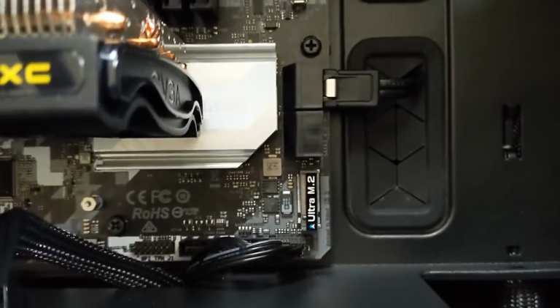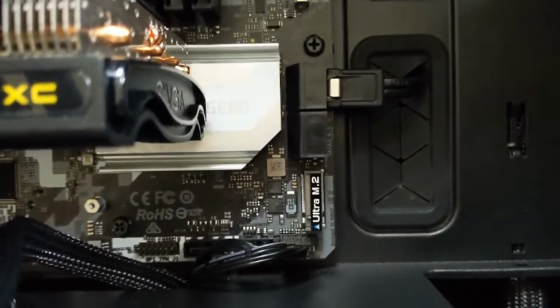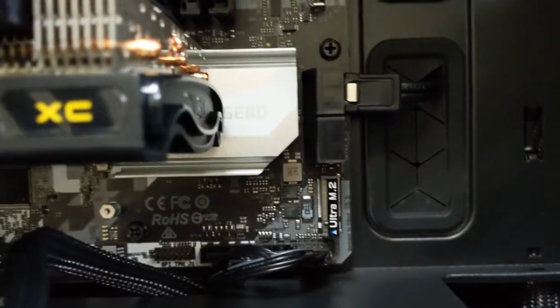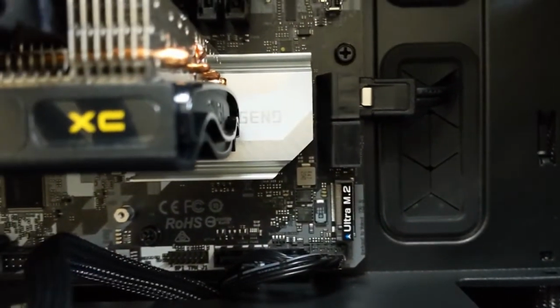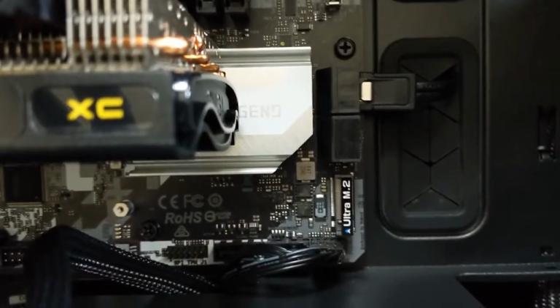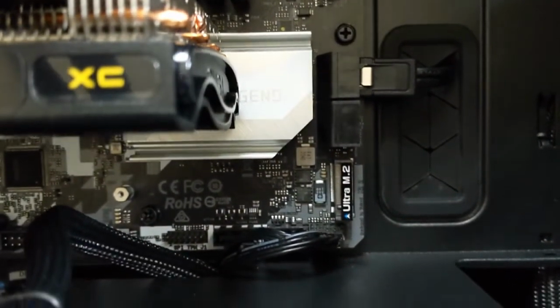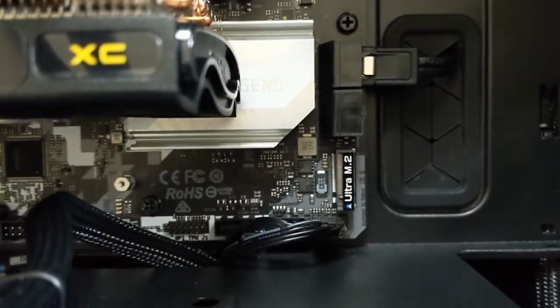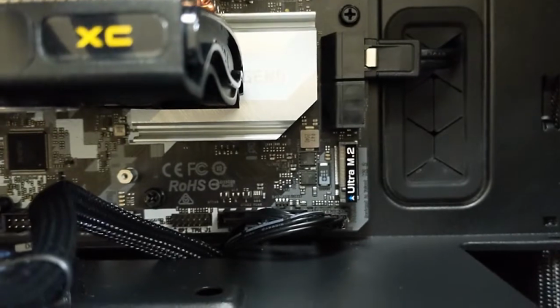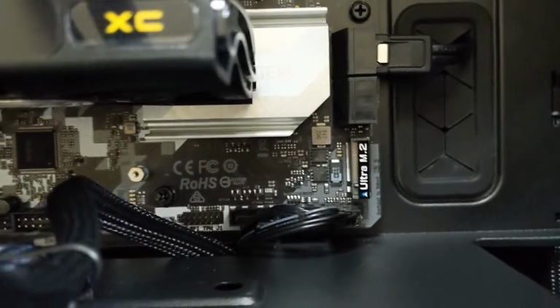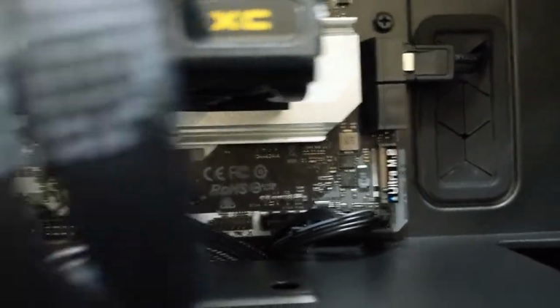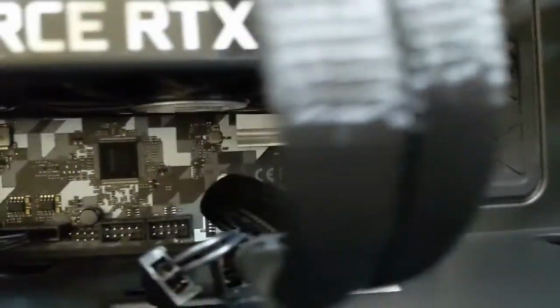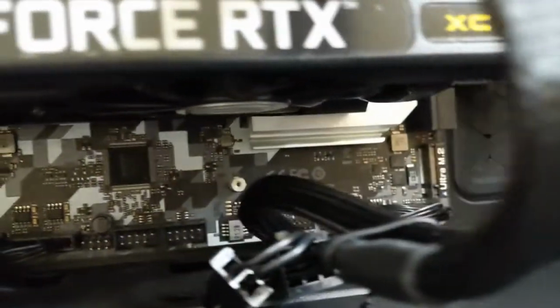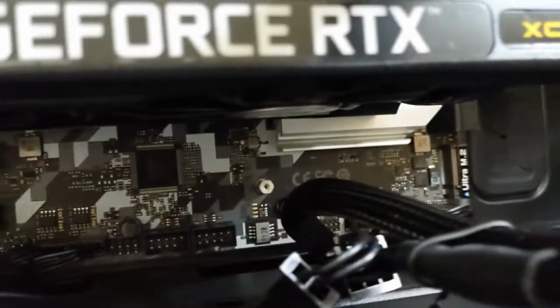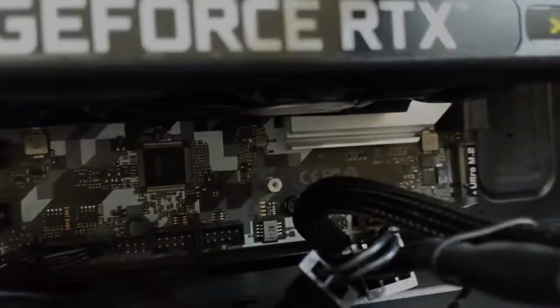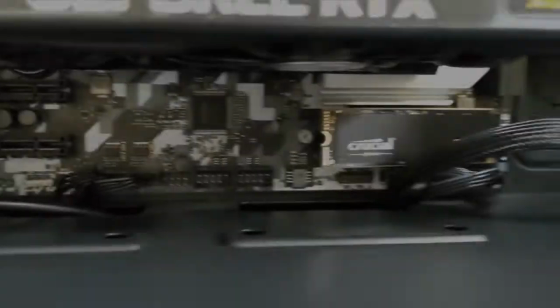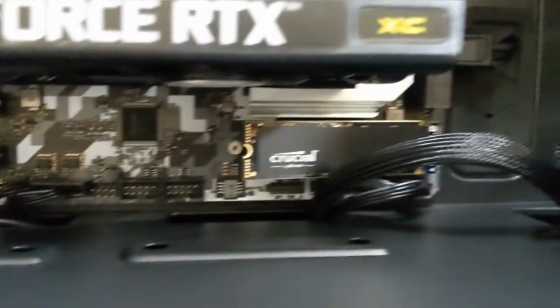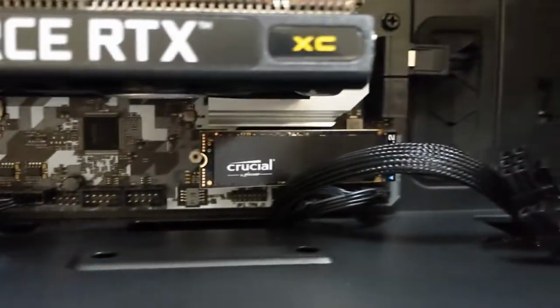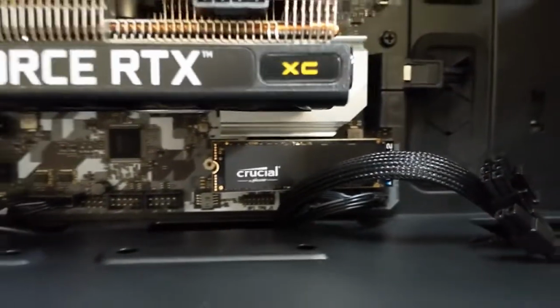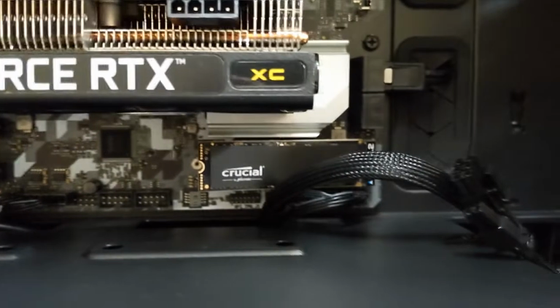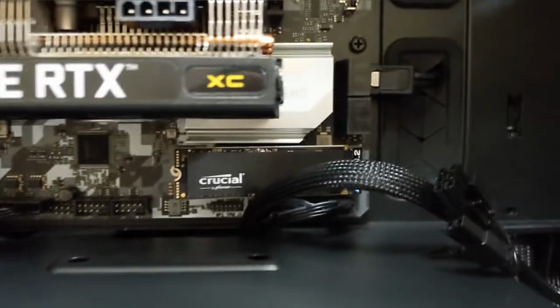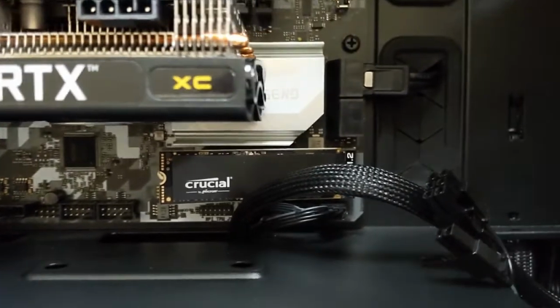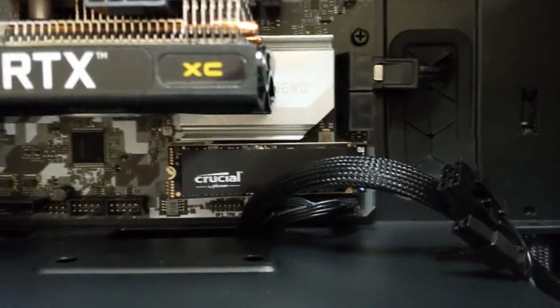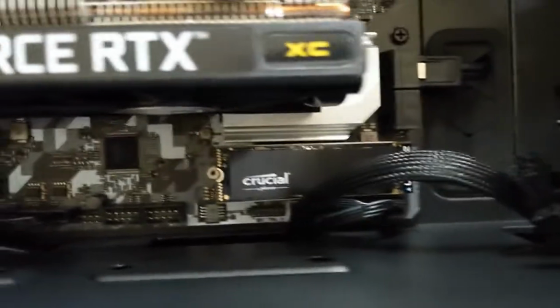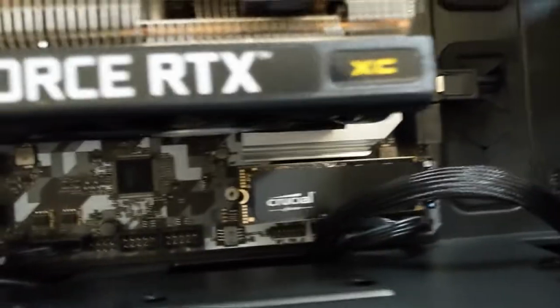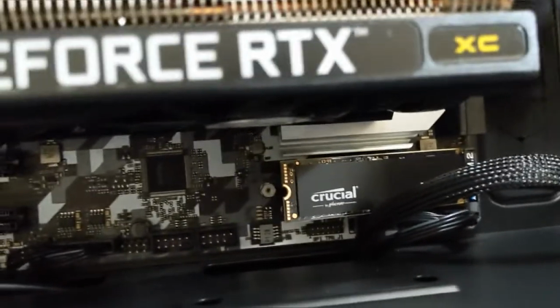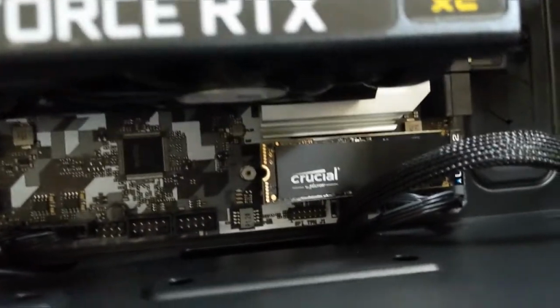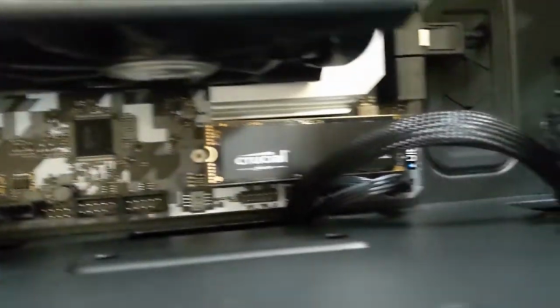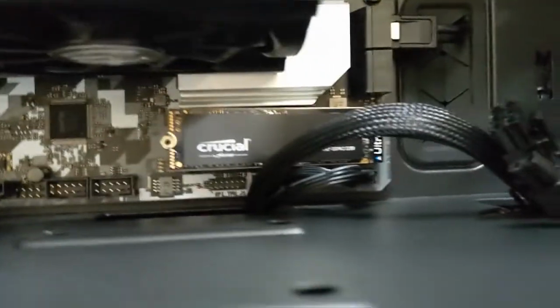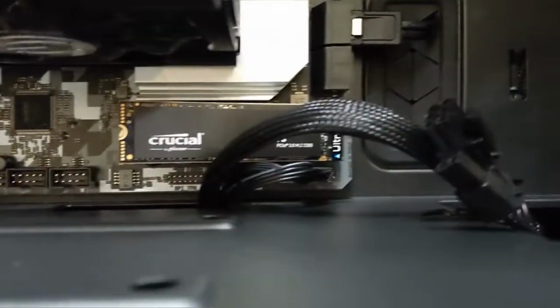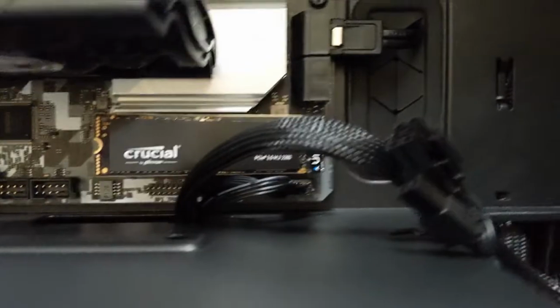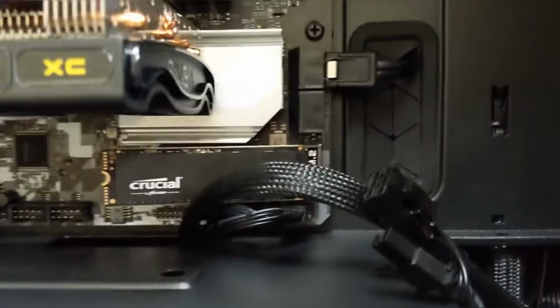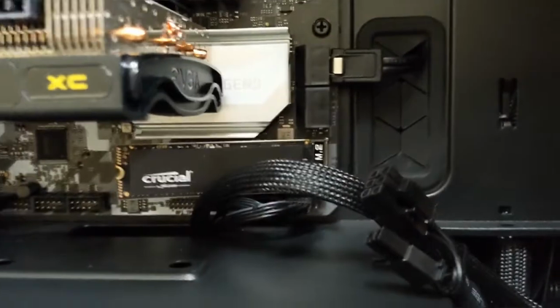Installation is incredibly easy, and because my GPU is quite small, I was able to access the M.2 slot without having to remove the GPU. I would recommend doing so however, as this made screwing in the drive require a lot of dexterity, and I nearly dropped the screw.